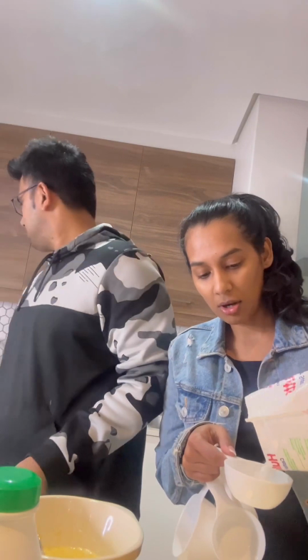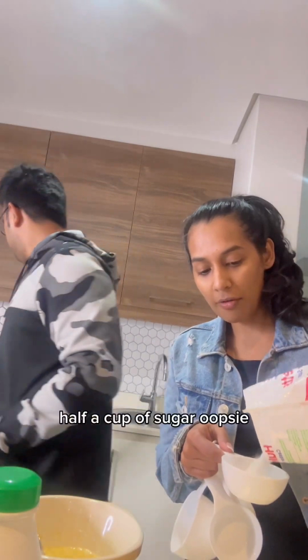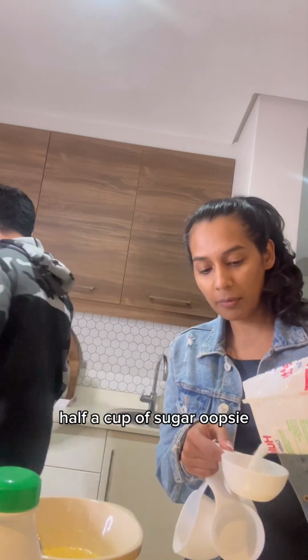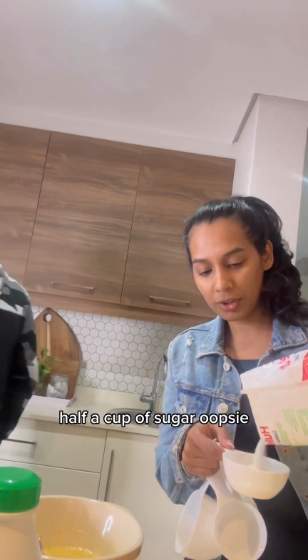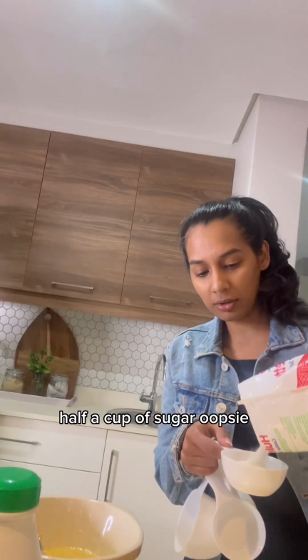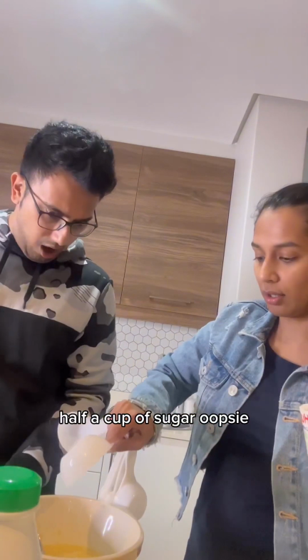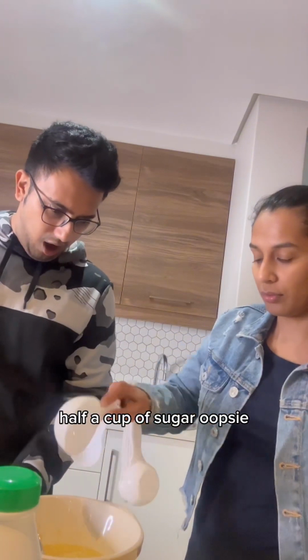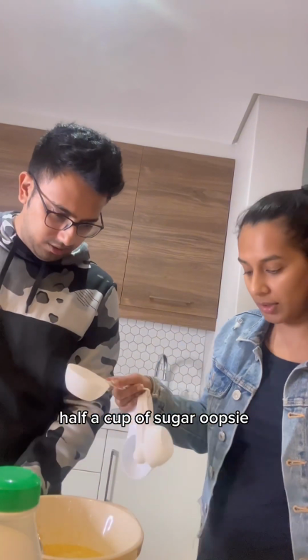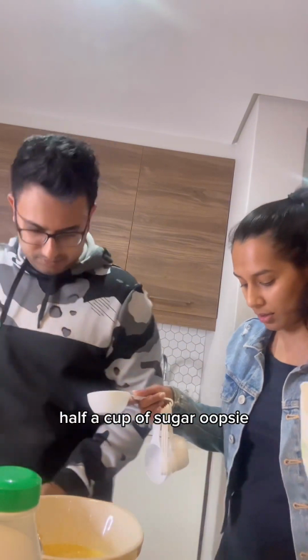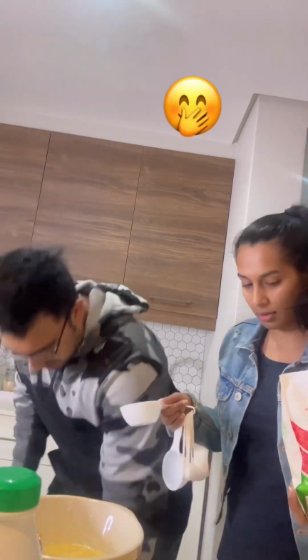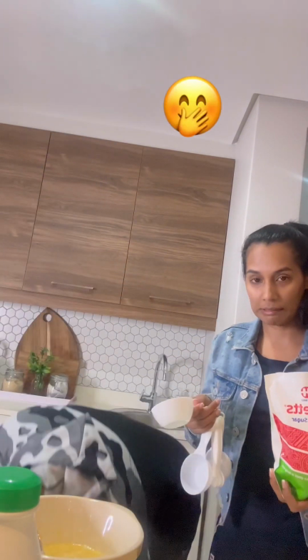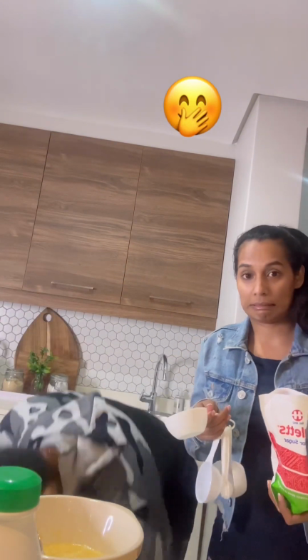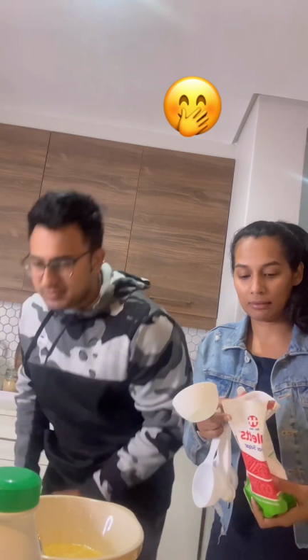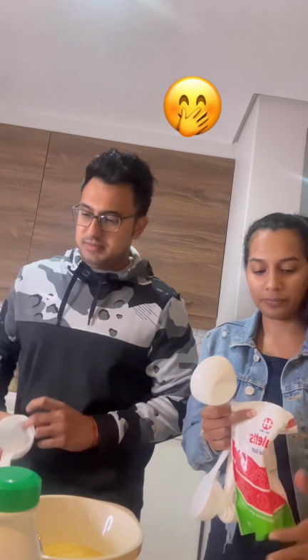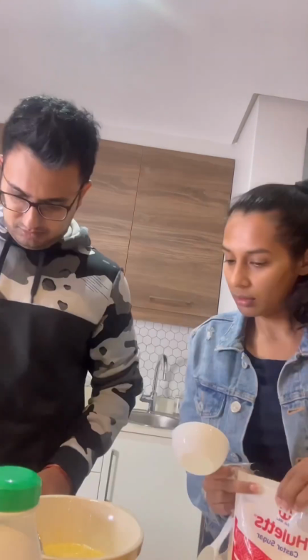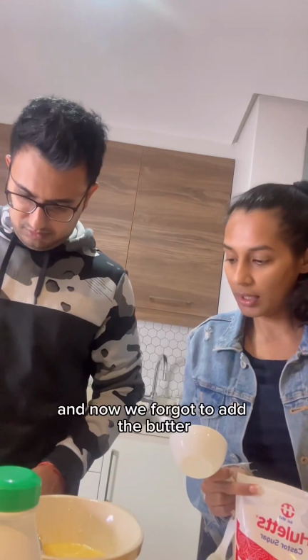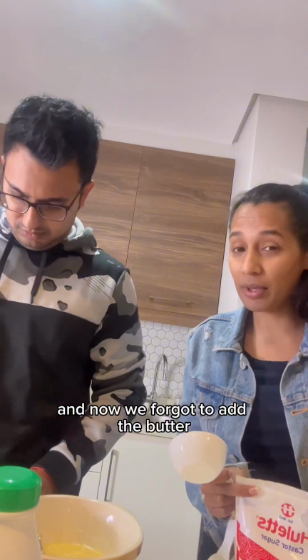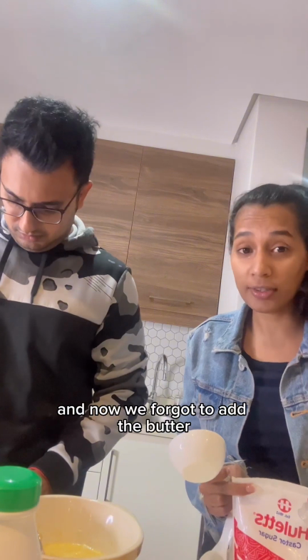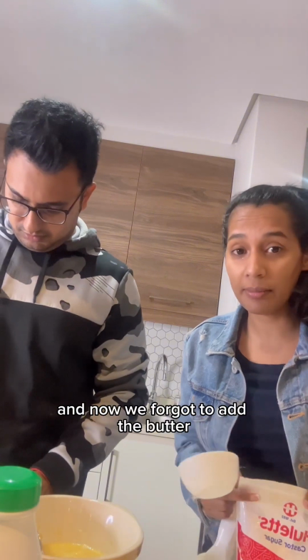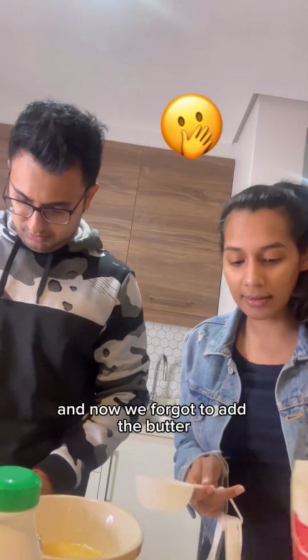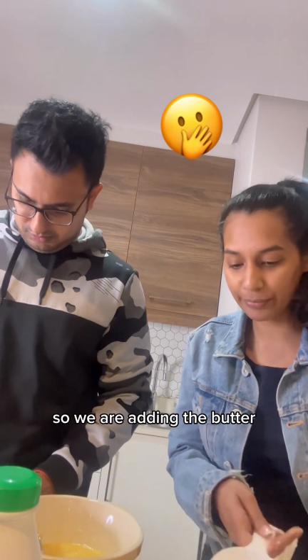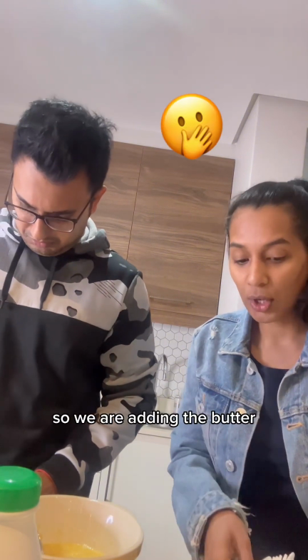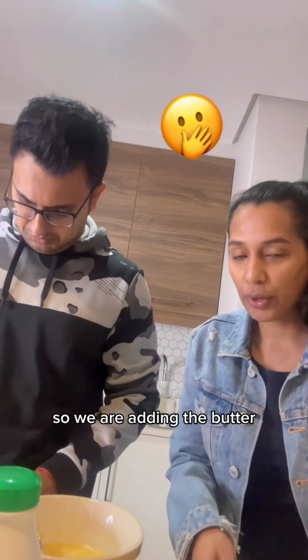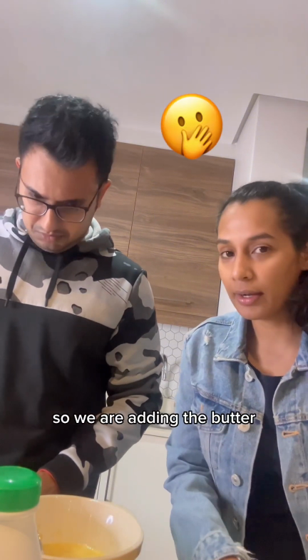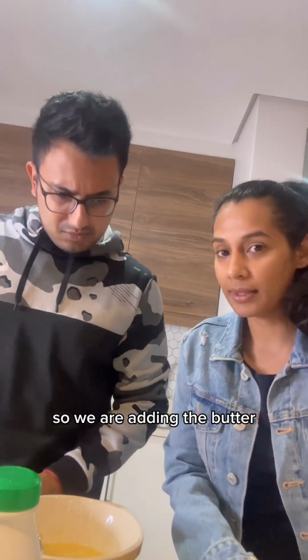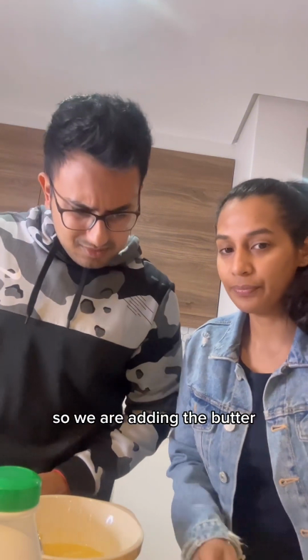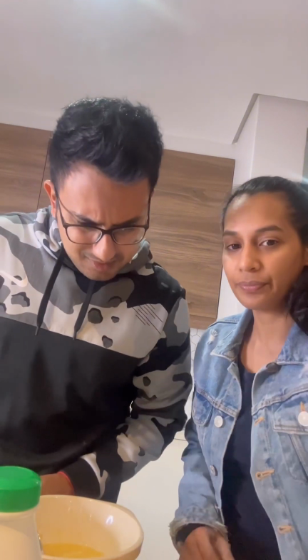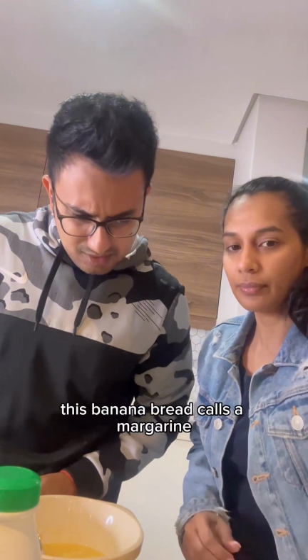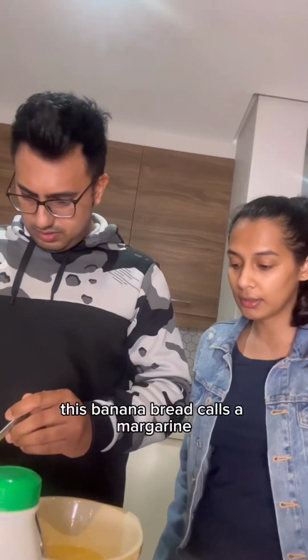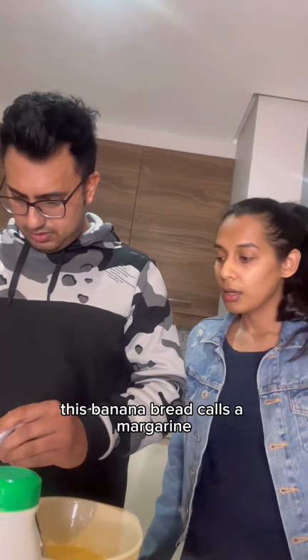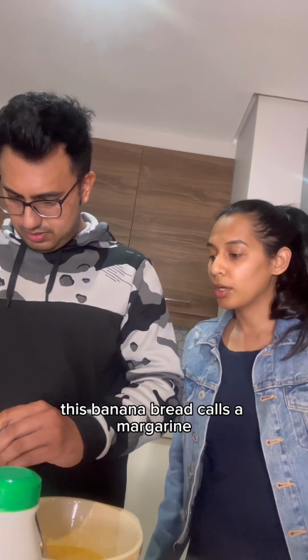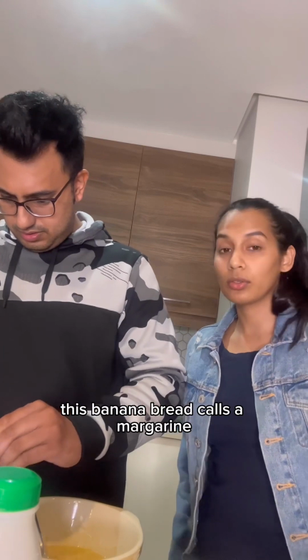Now we're adding half a cup of sugar — oopsie. And we forgot to add the butter, so we are adding in the butter now. This banana bread calls for margarine.